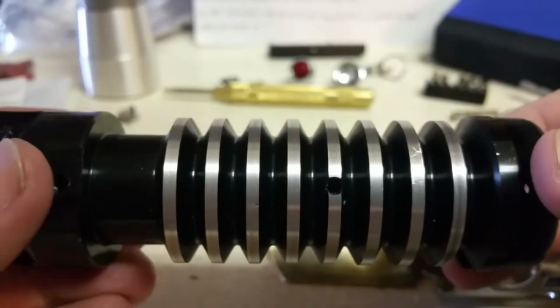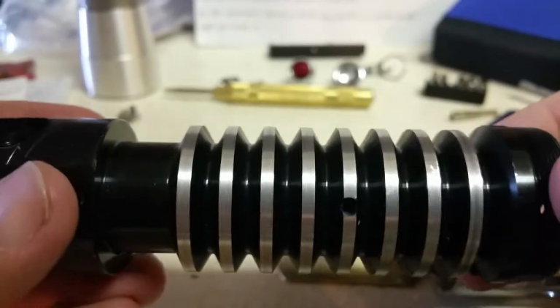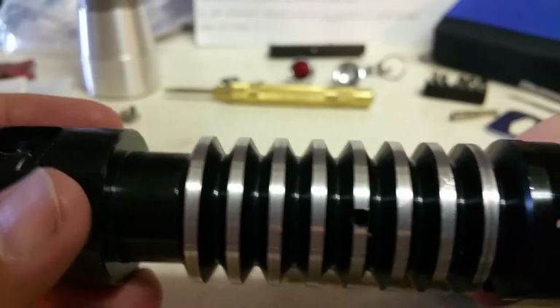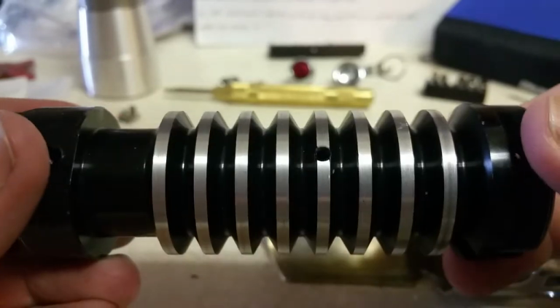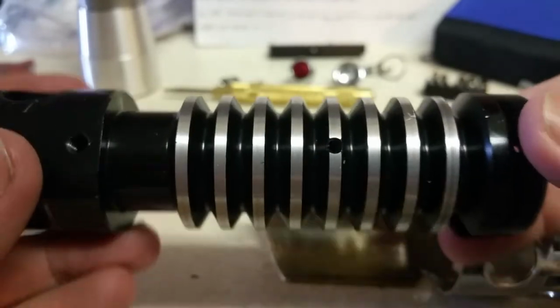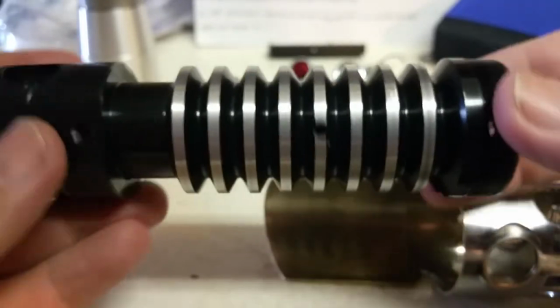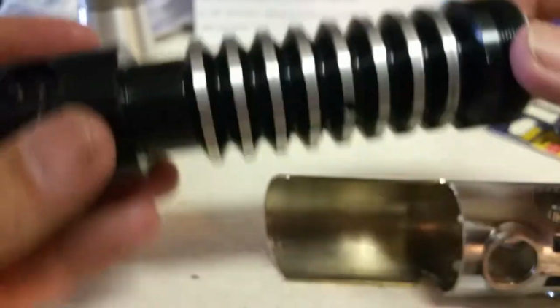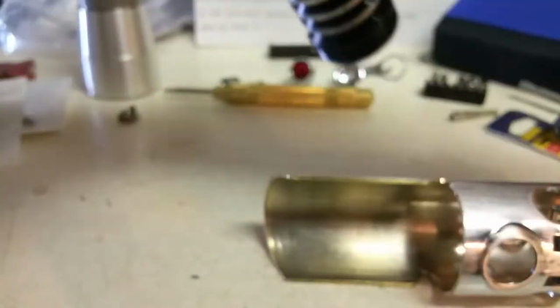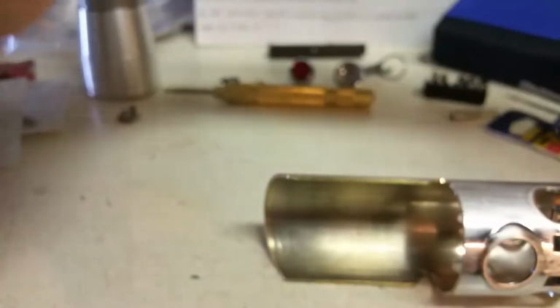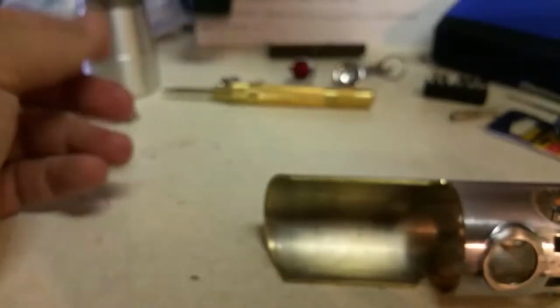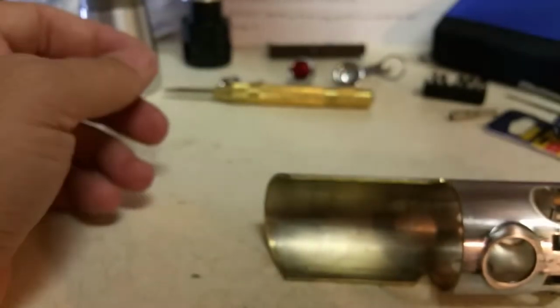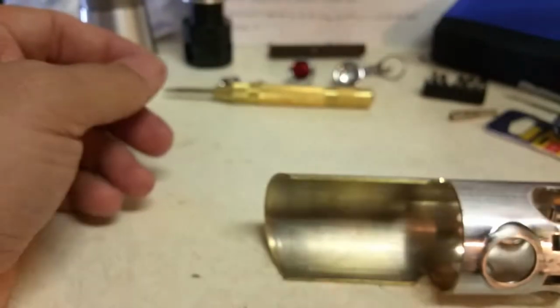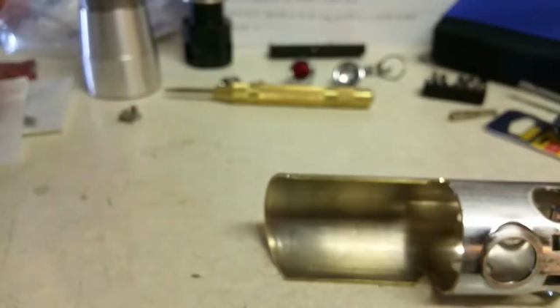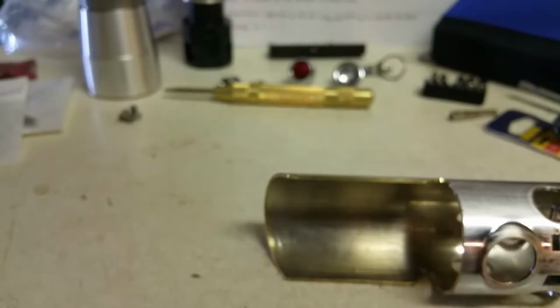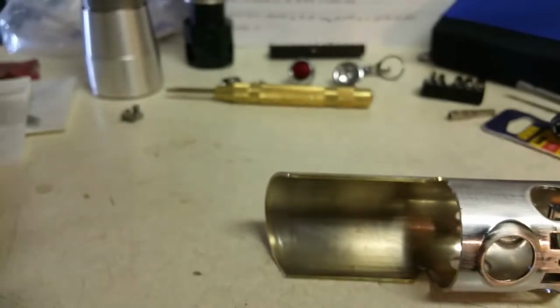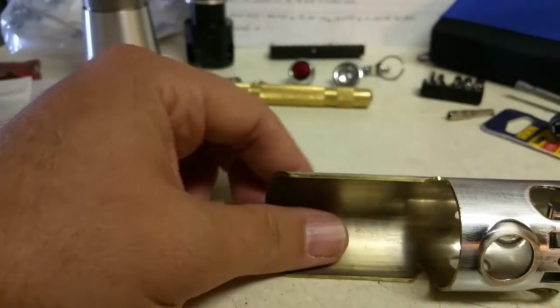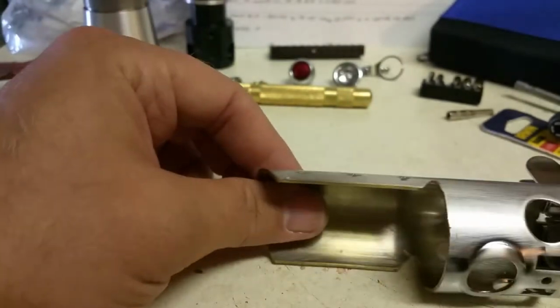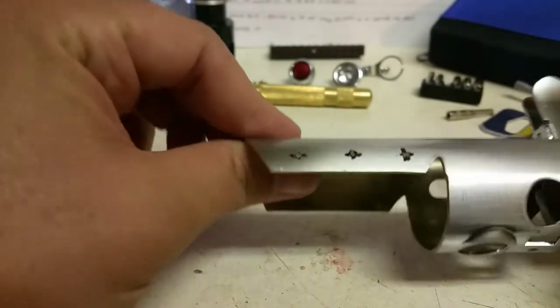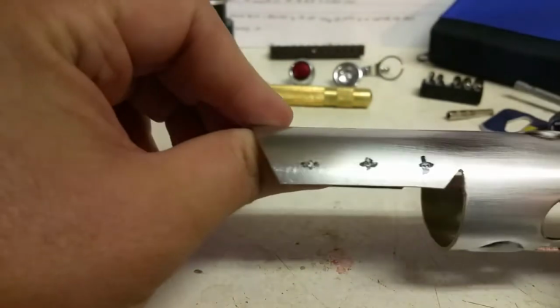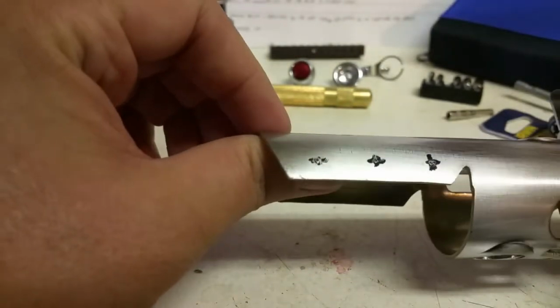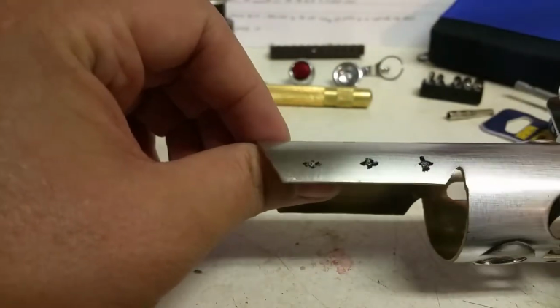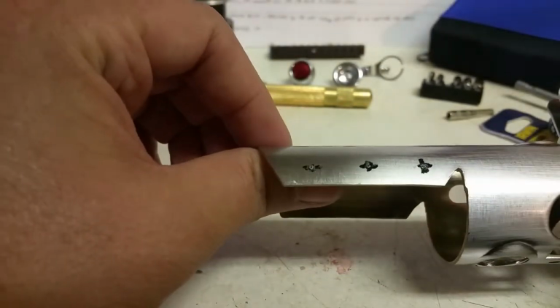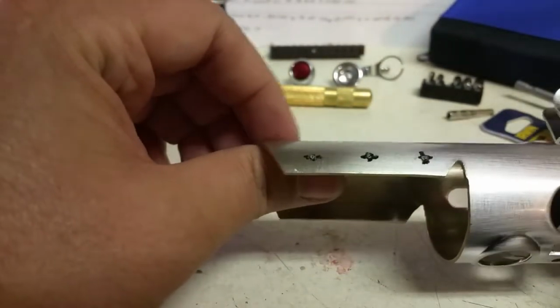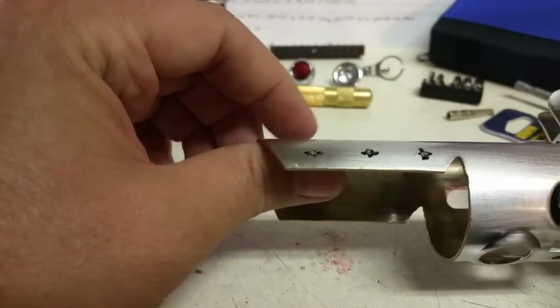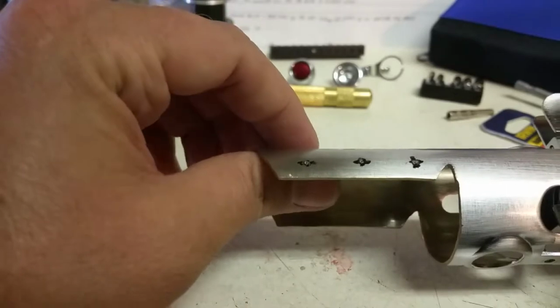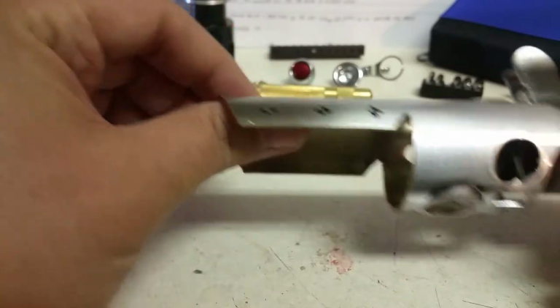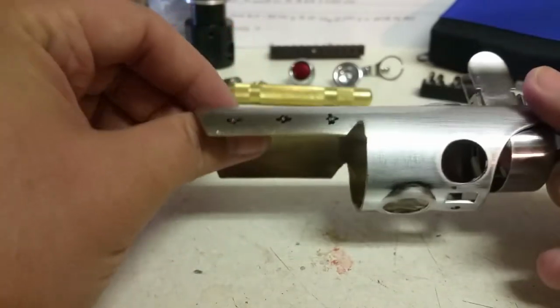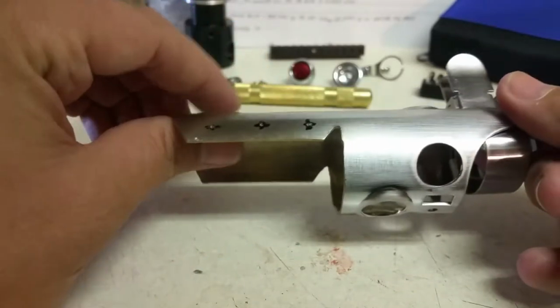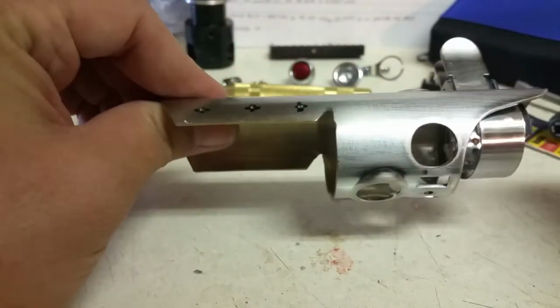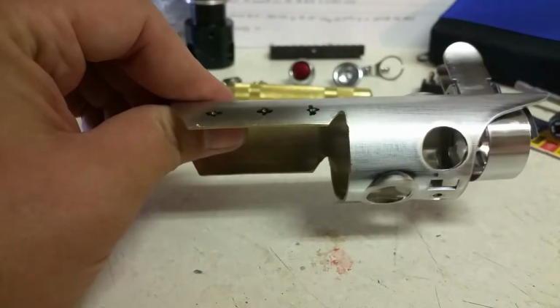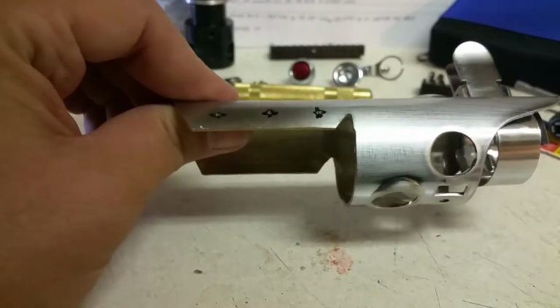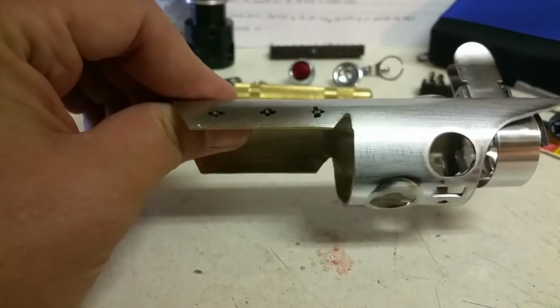They're really not functional, they're just there for looks. Now that I've got all of my holes marked with my center punch, I'm going to go drill those real quick and I'll be right back.